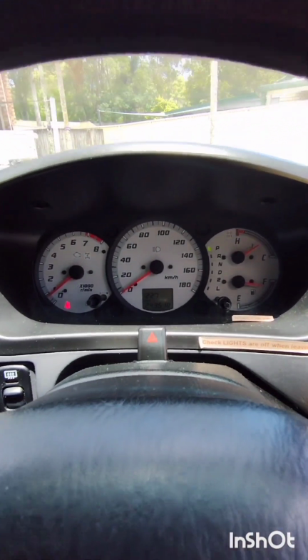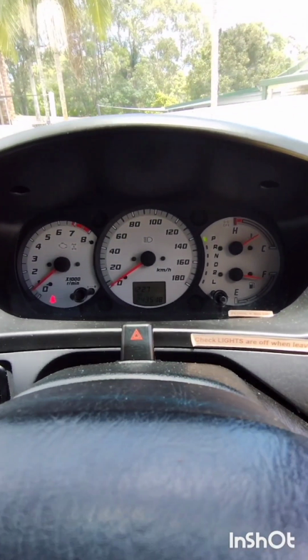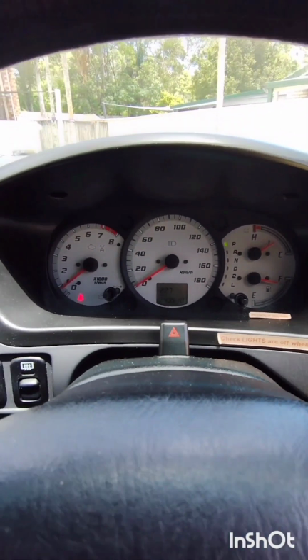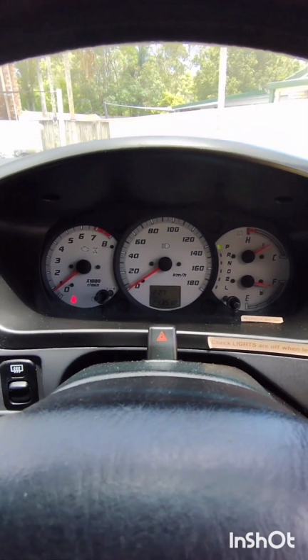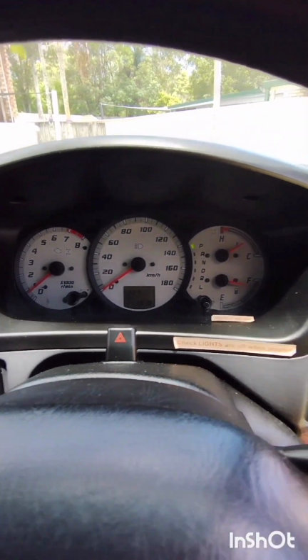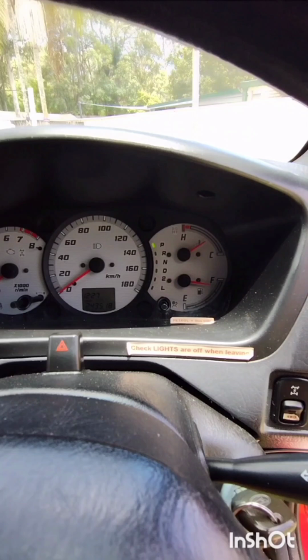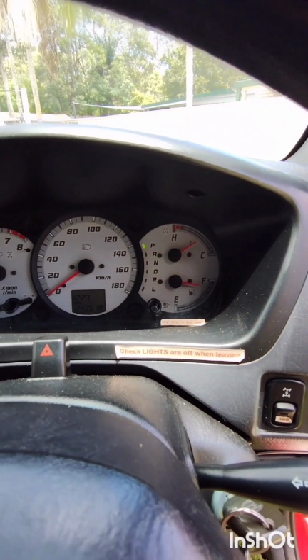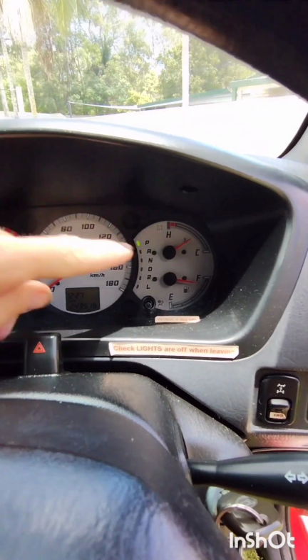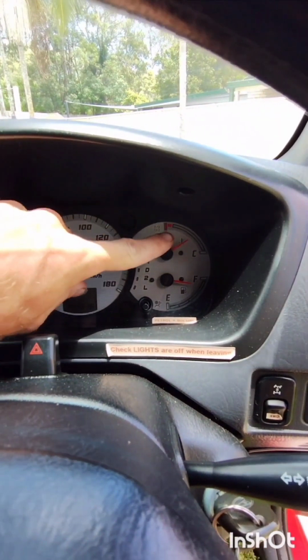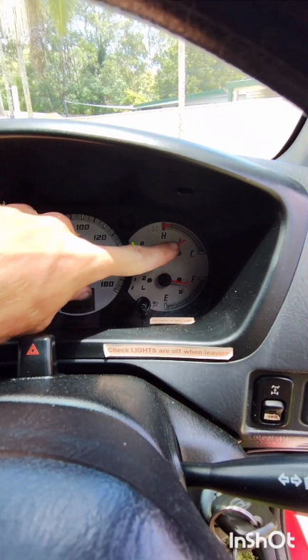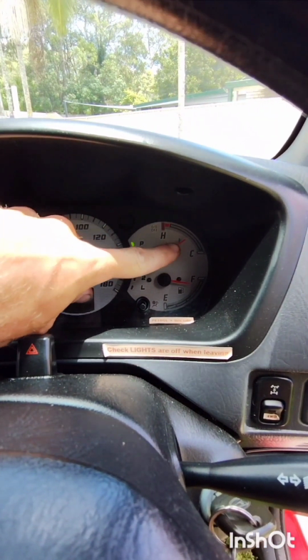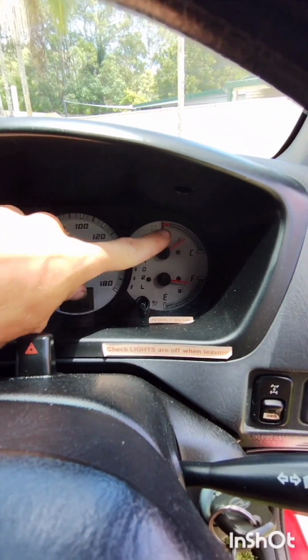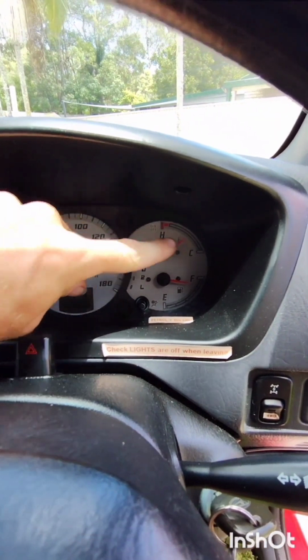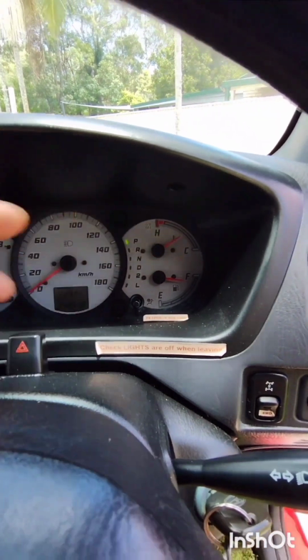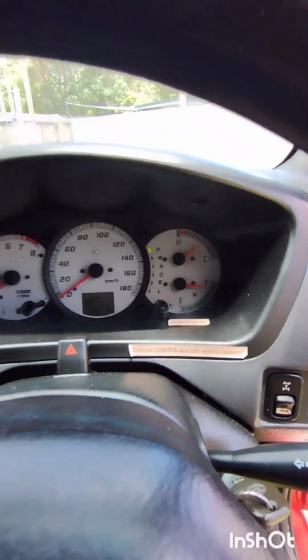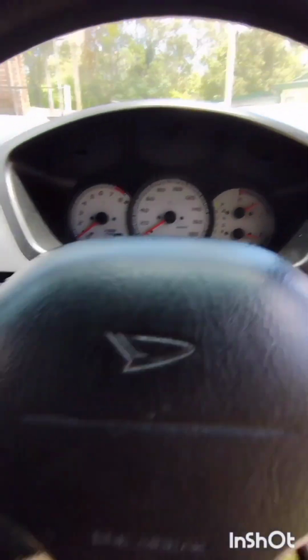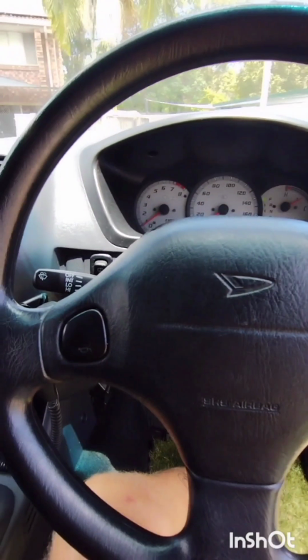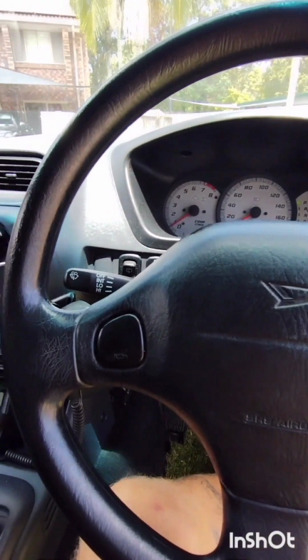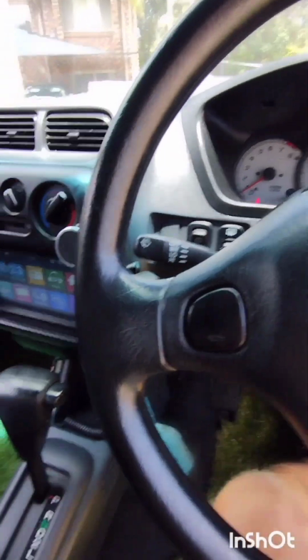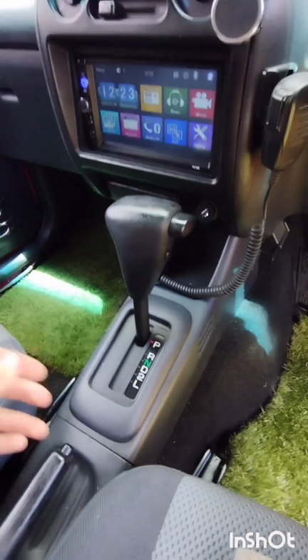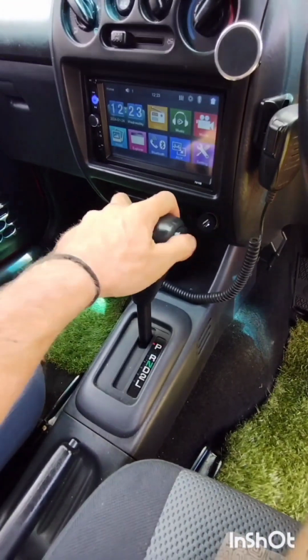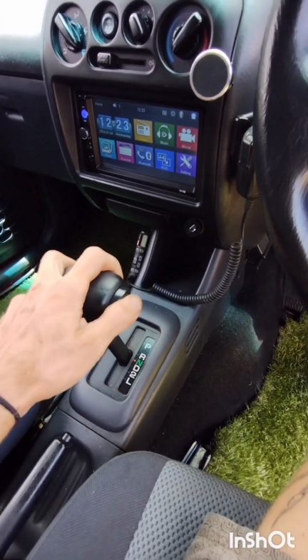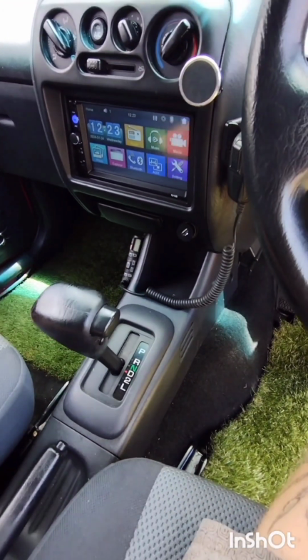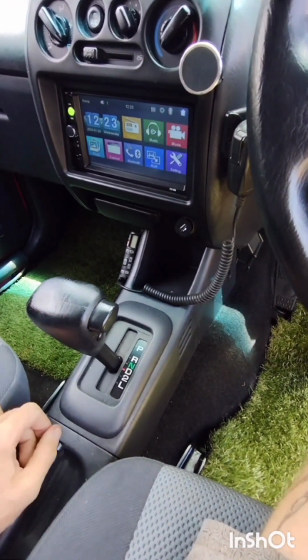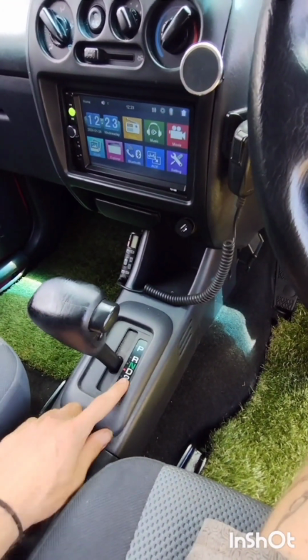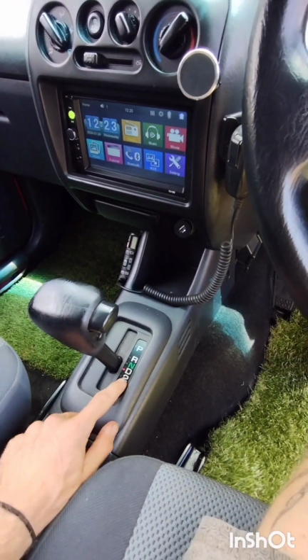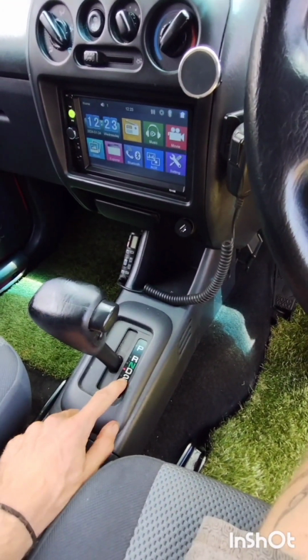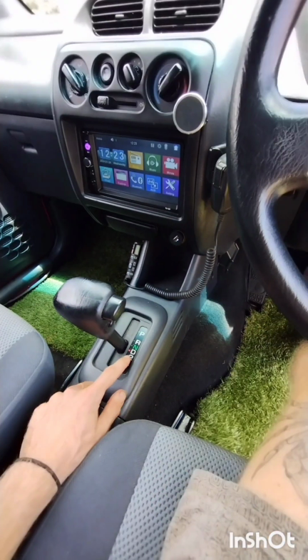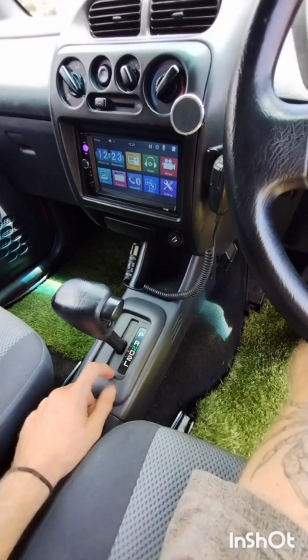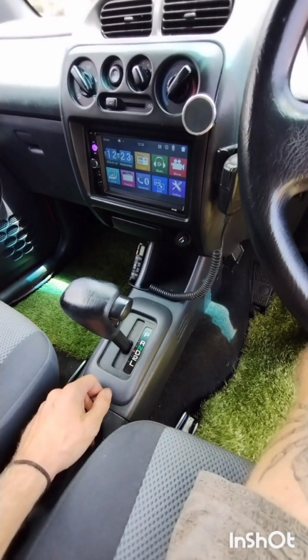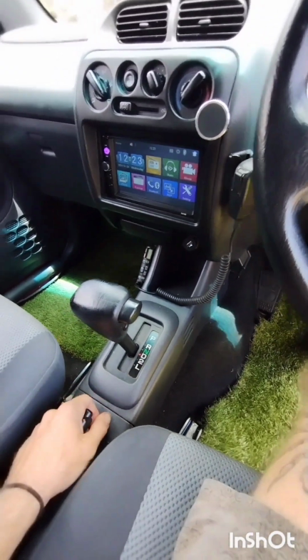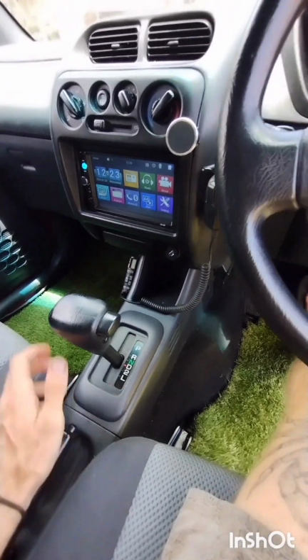If you do get any warning lights on the dash, please pull over and let me know. Also keep an eye on the temperature gauge — make sure it doesn't go above halfway. It's a nice and easy automatic, very easy to drive. You don't really need to worry about 2 or L — just put it in drive and away you go.